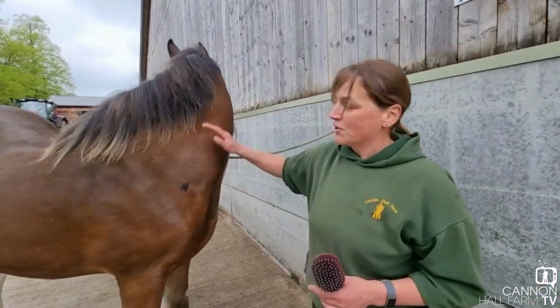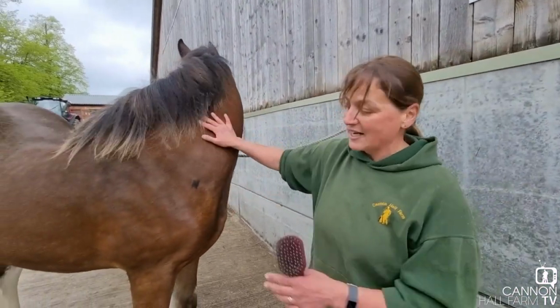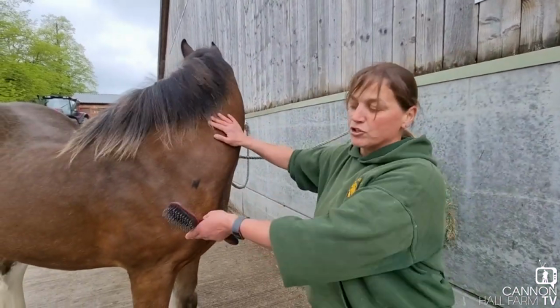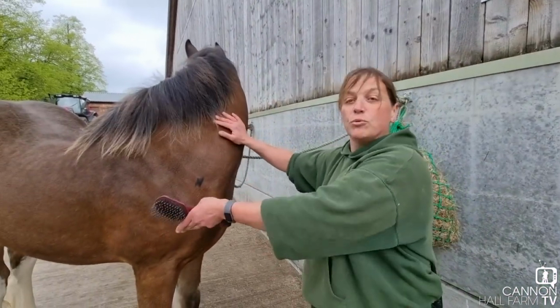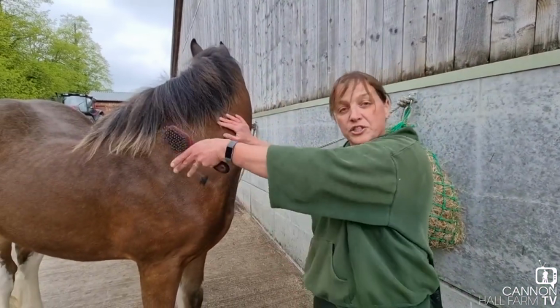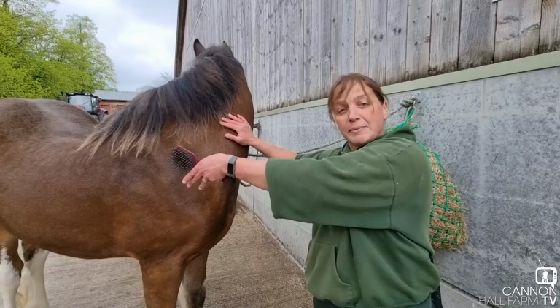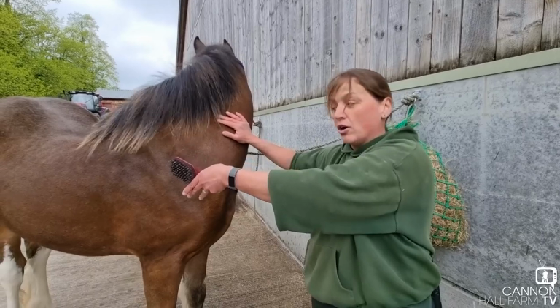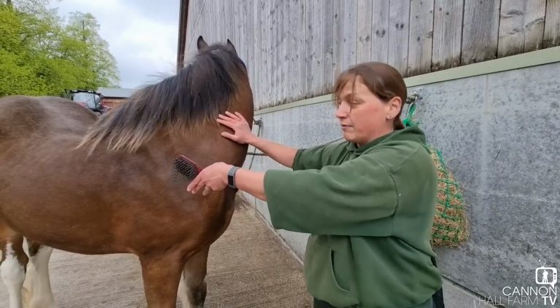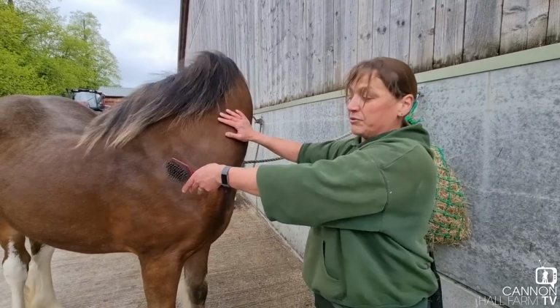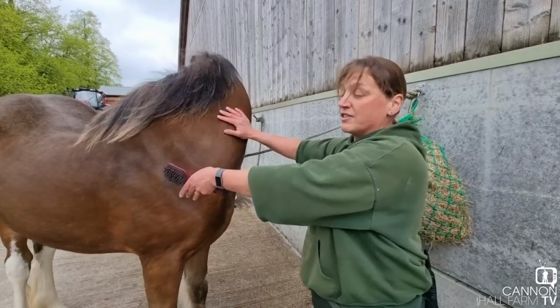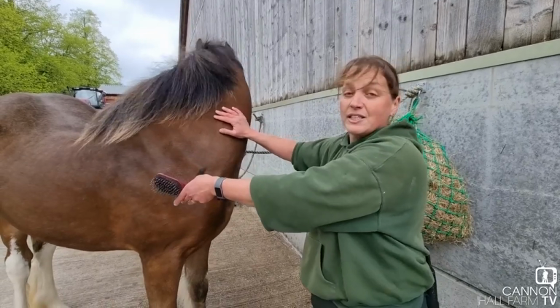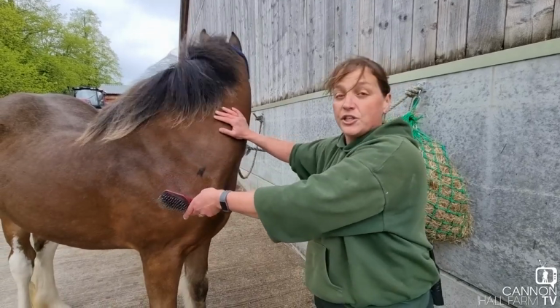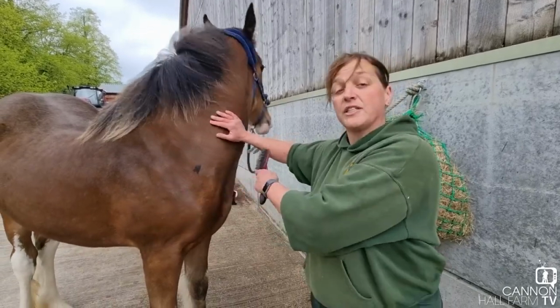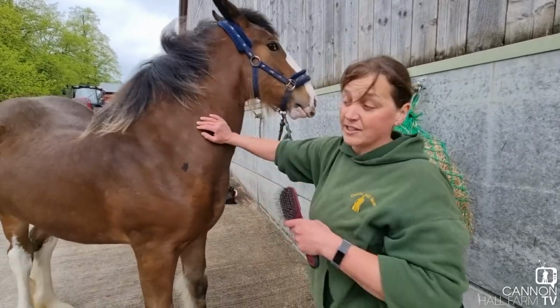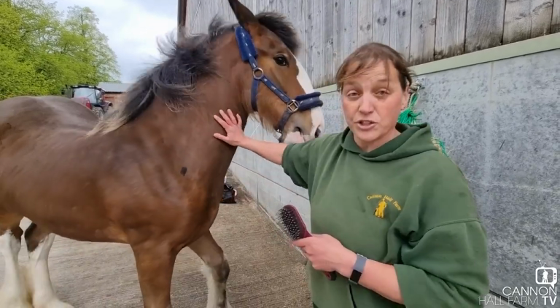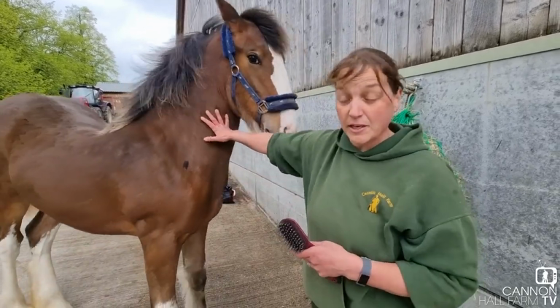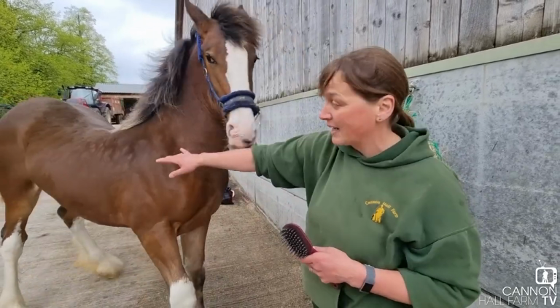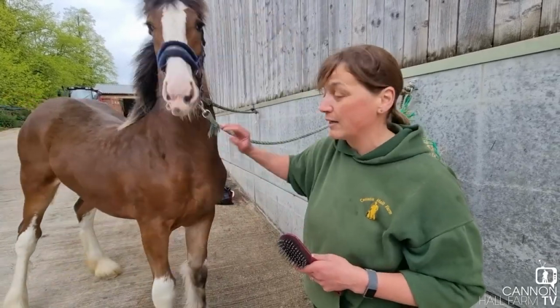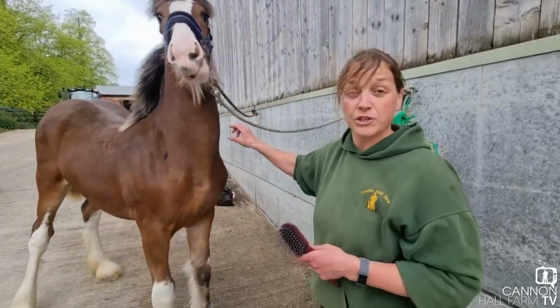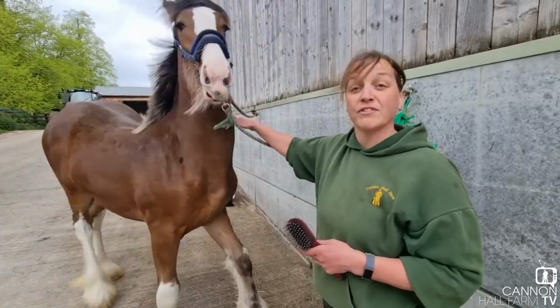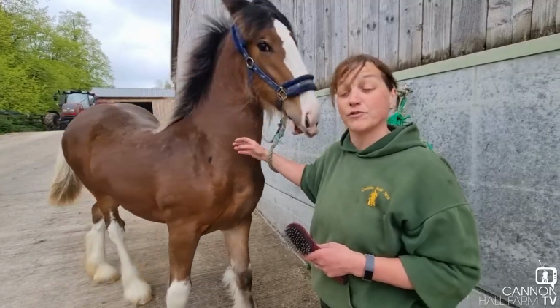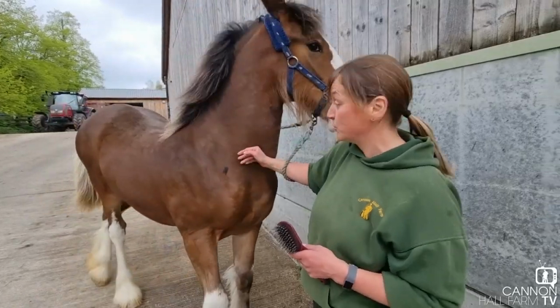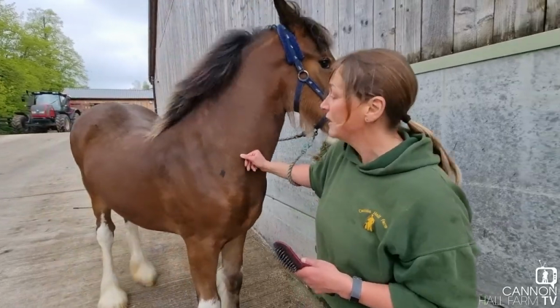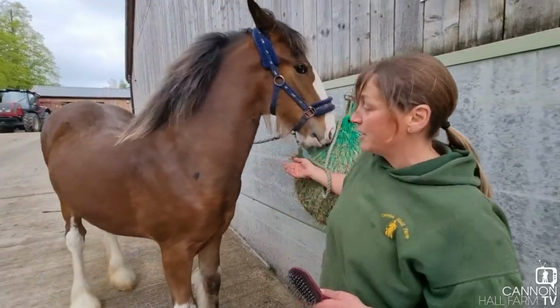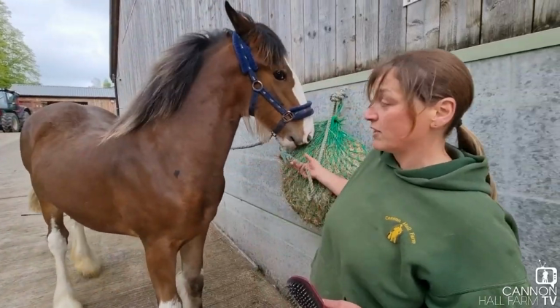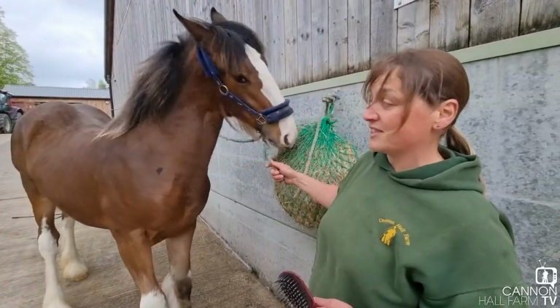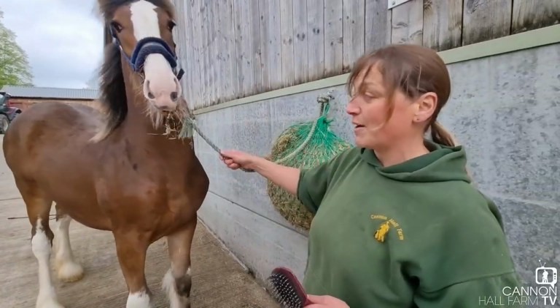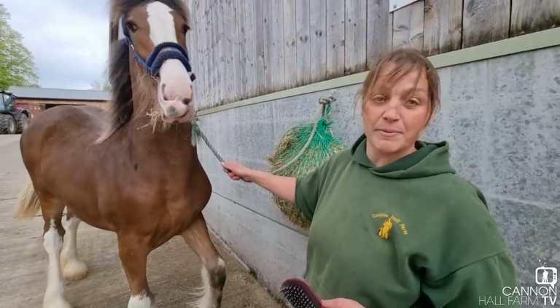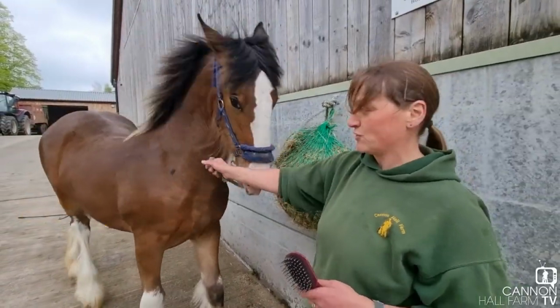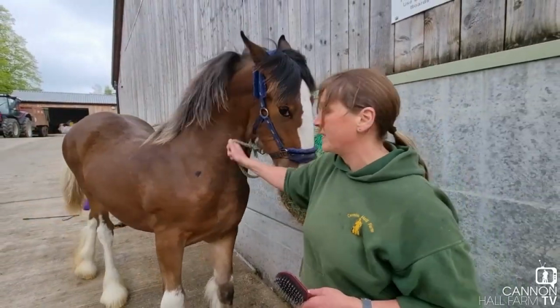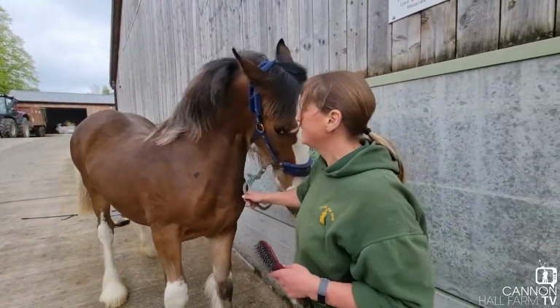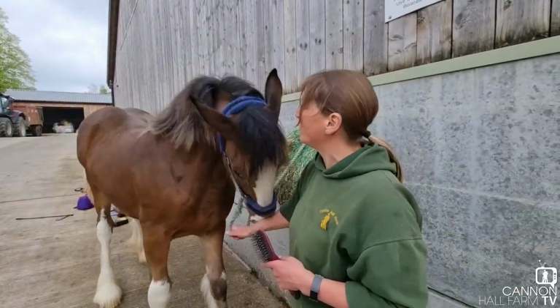If you're standing on a stool when she's a little bit taller, she could seriously injure you if she decides she's swinging her back end round and you're actually flying off the stool. As you can see now, we're having a bit of a strop again.